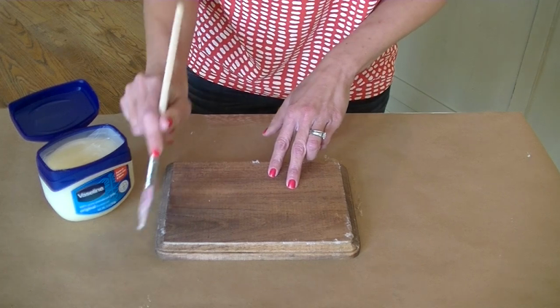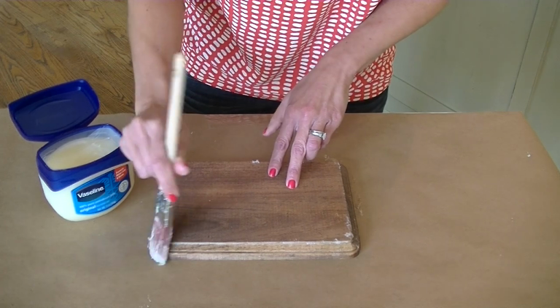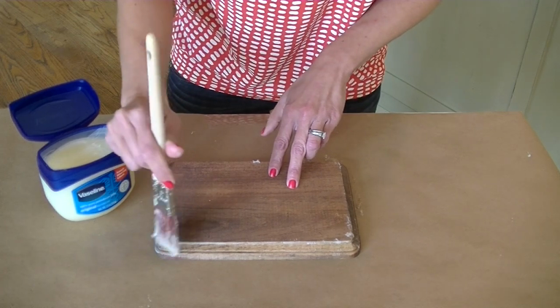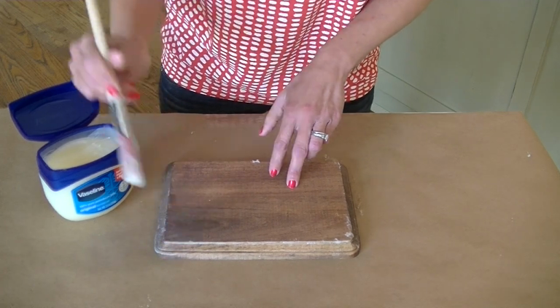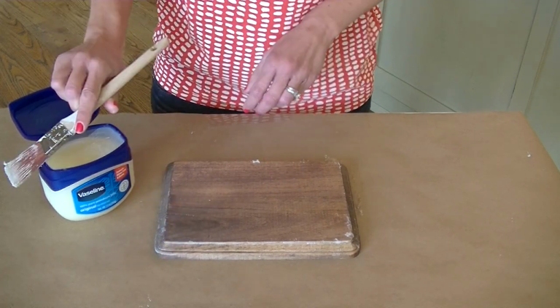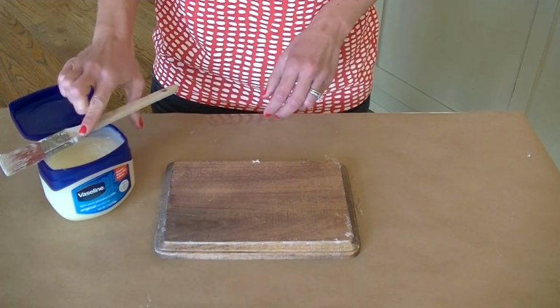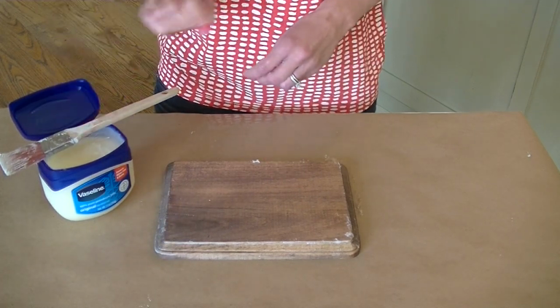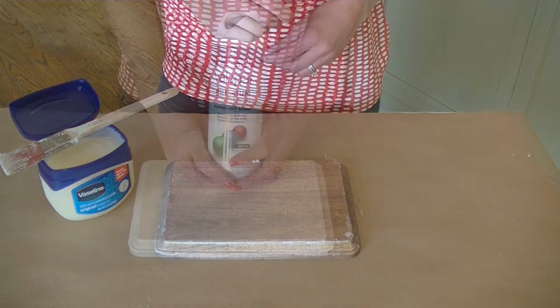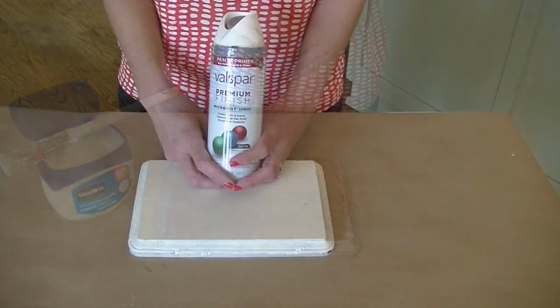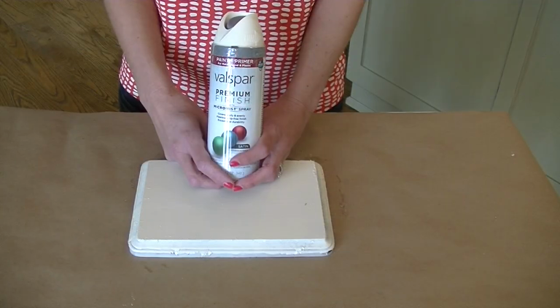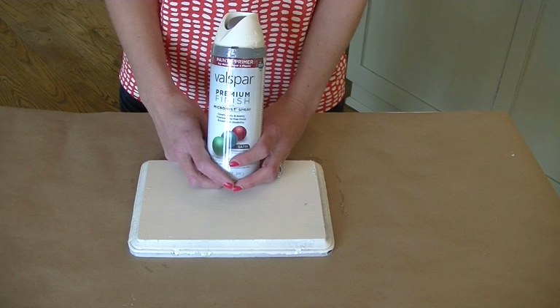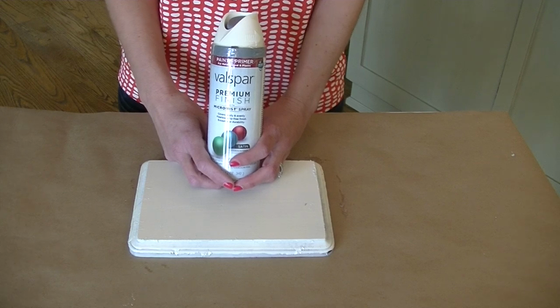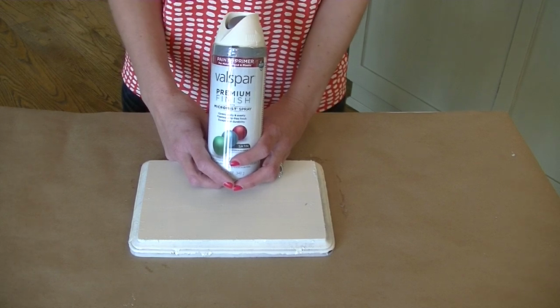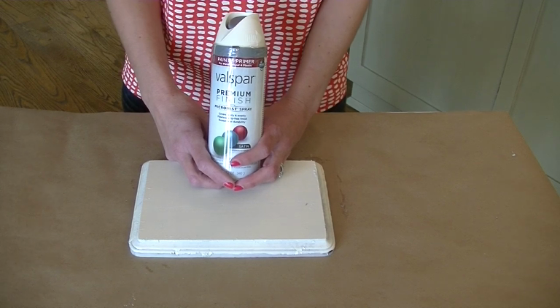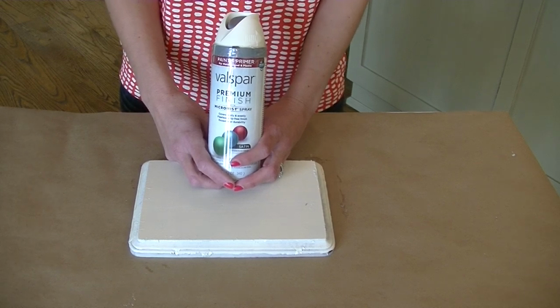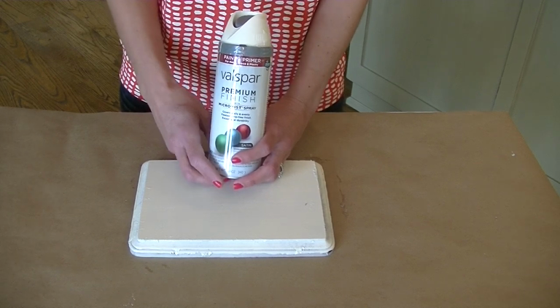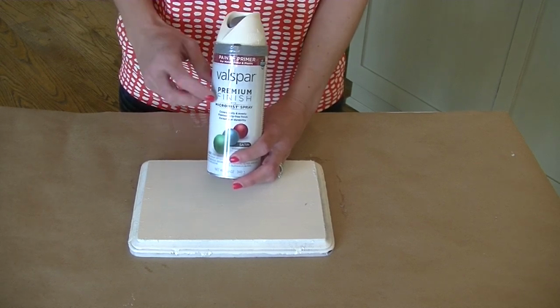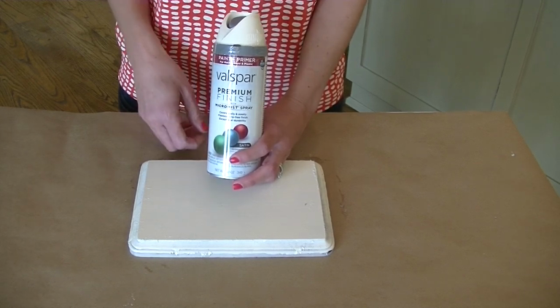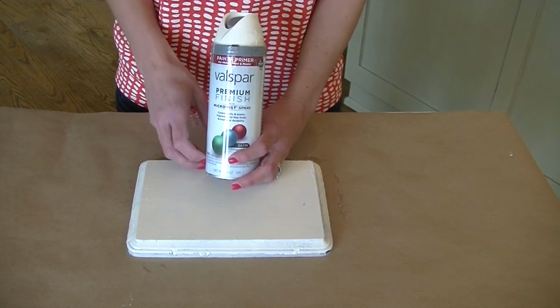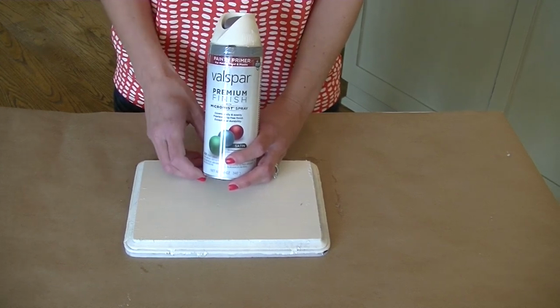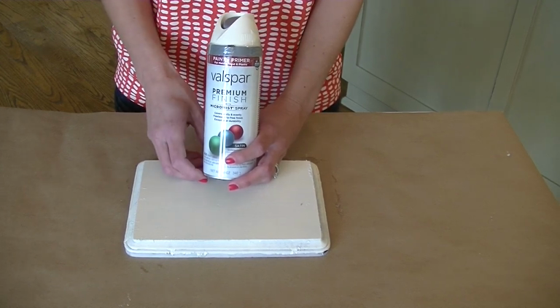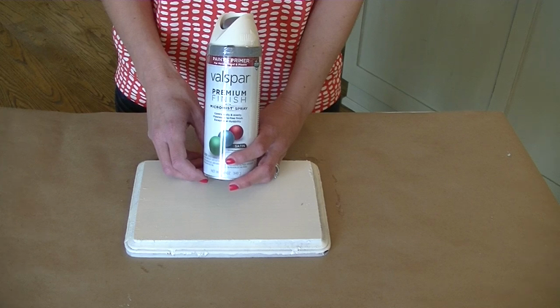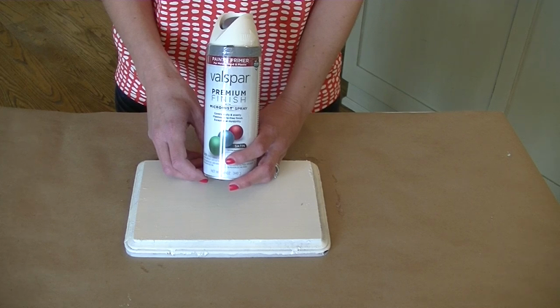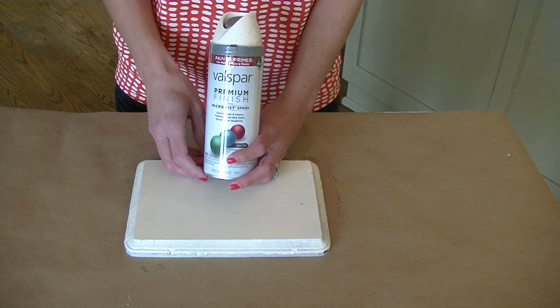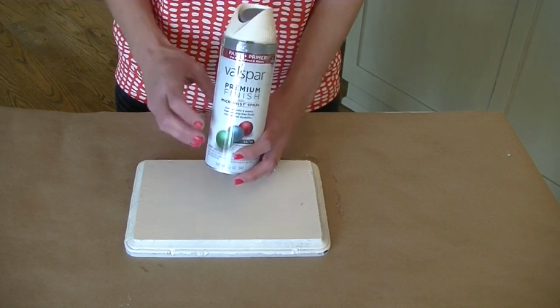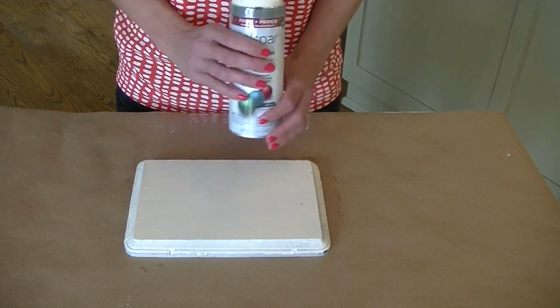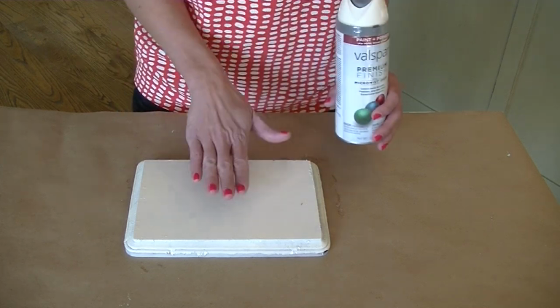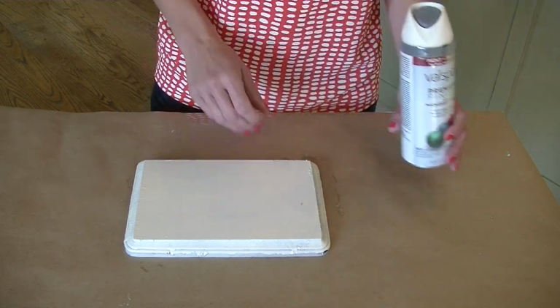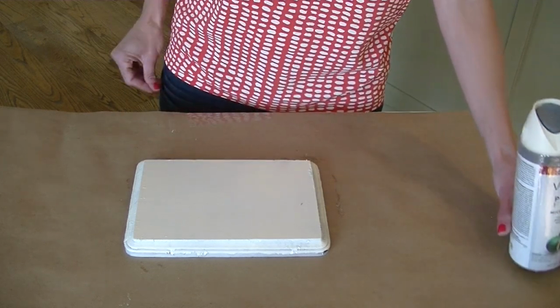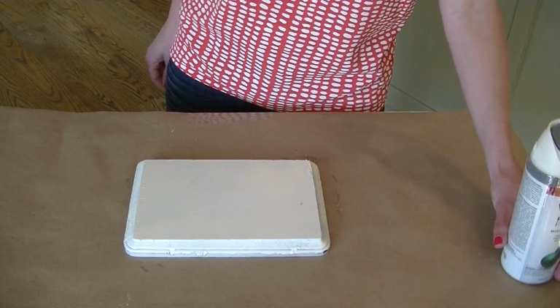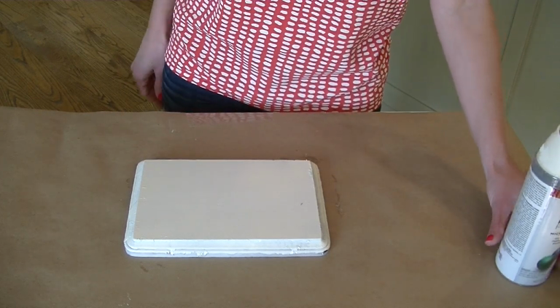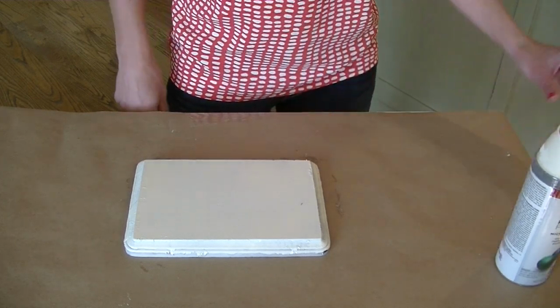Once you have the Vaseline on, you are ready to paint. You can use any type of paint that you want. I just use spray paint because it's quick and easy, and it looks pretty good. So I went ahead and spray painted this piece, and it is dry now.